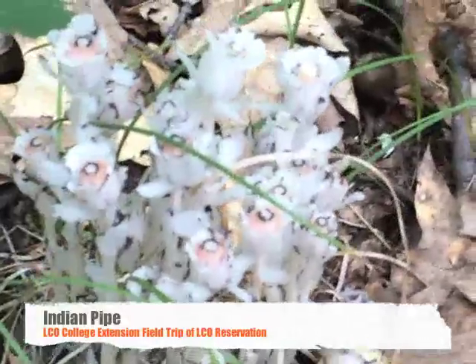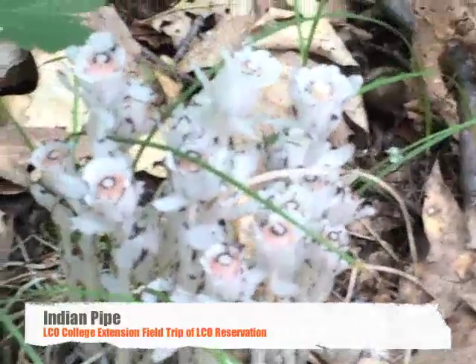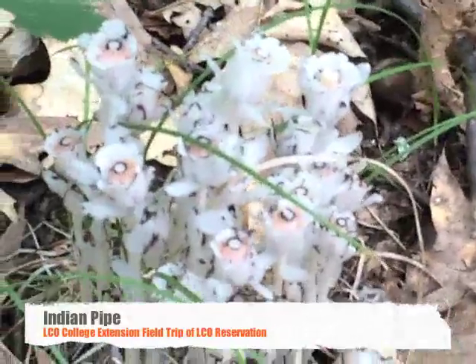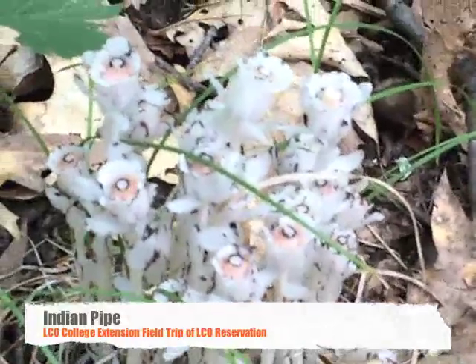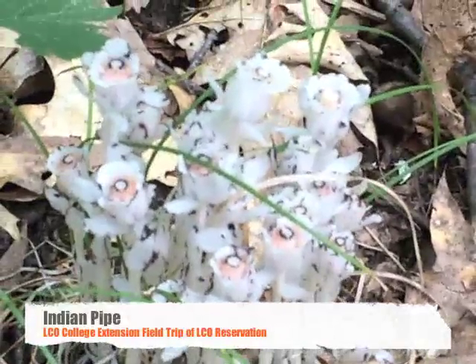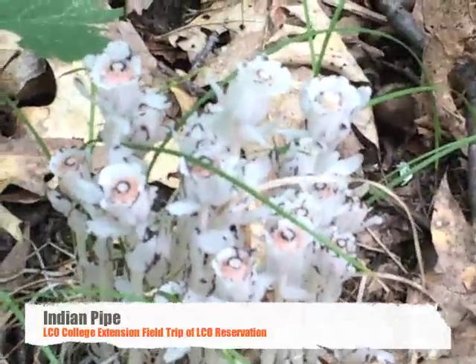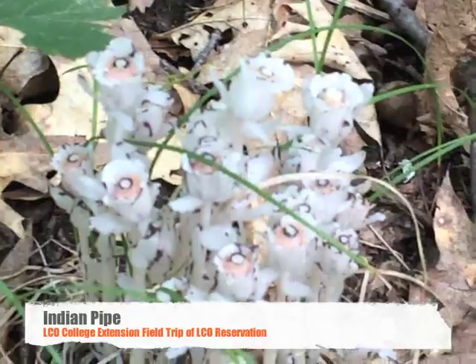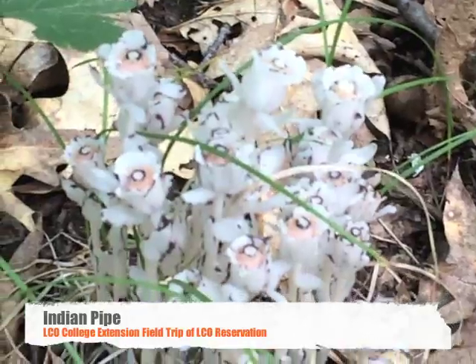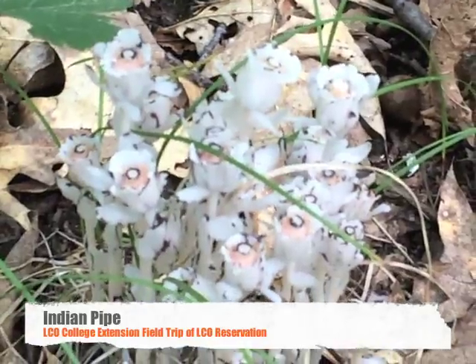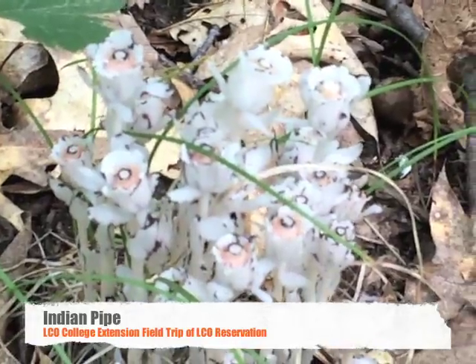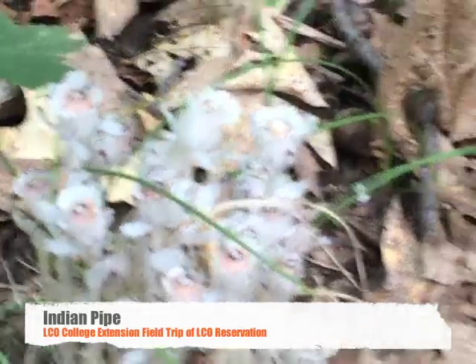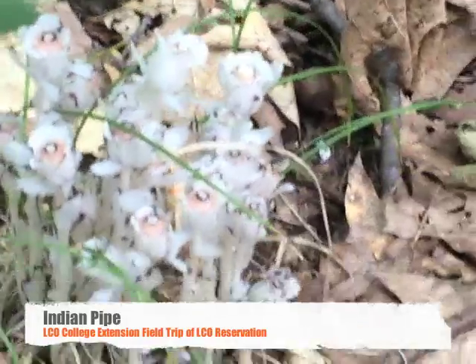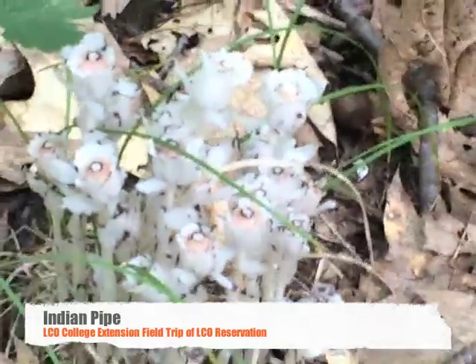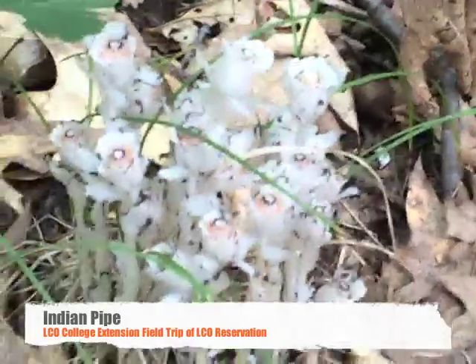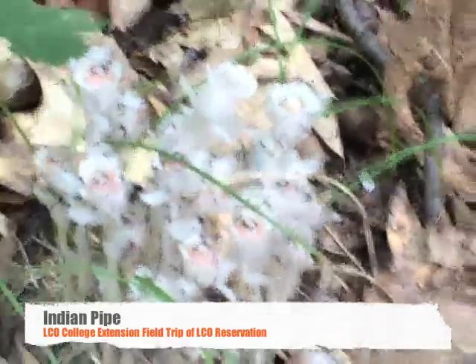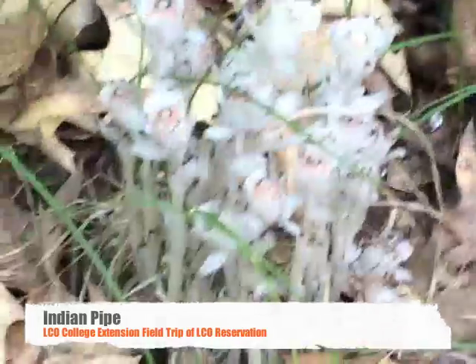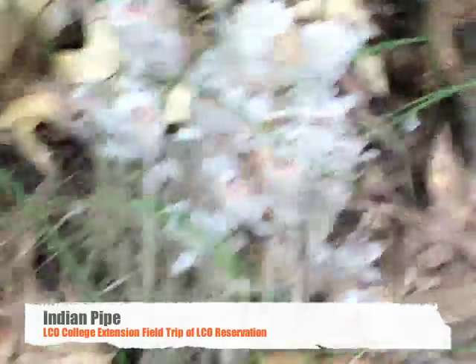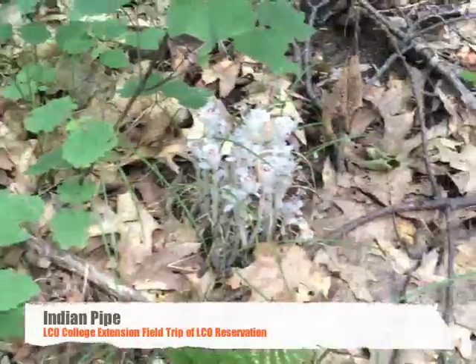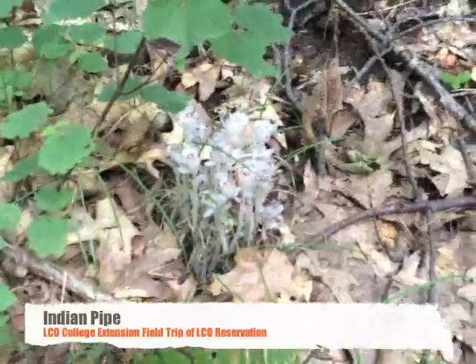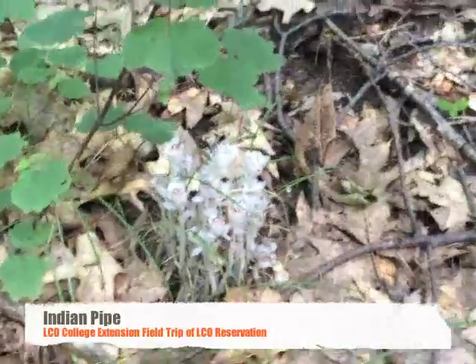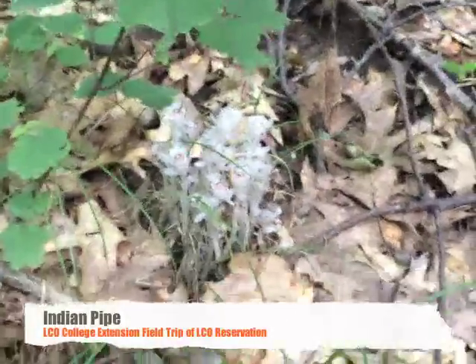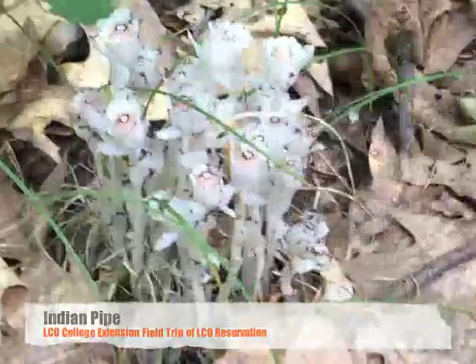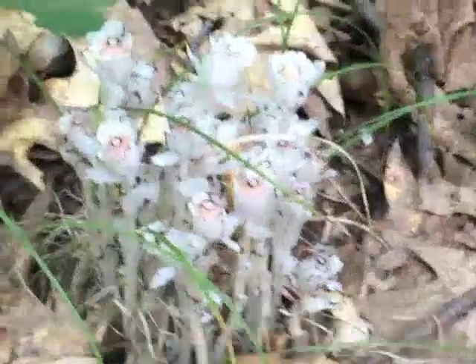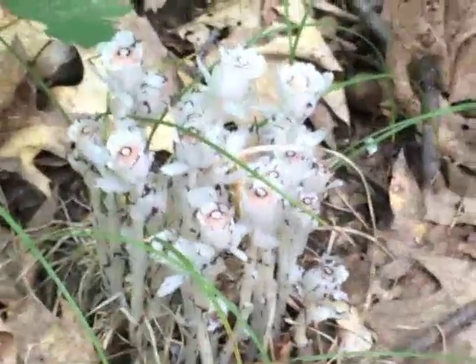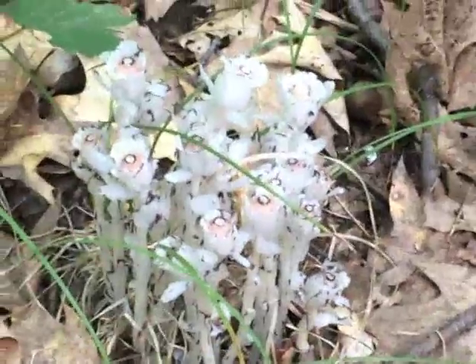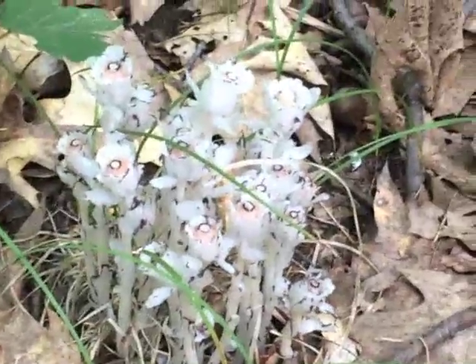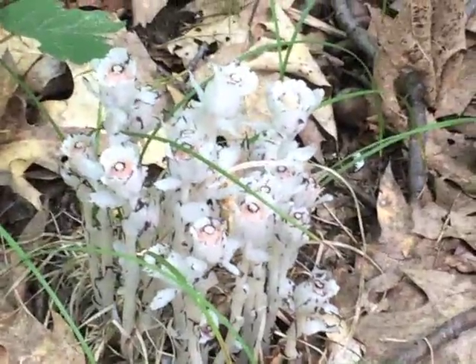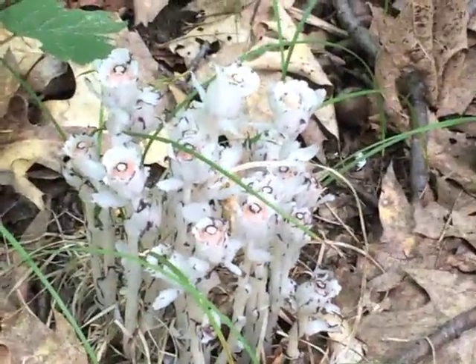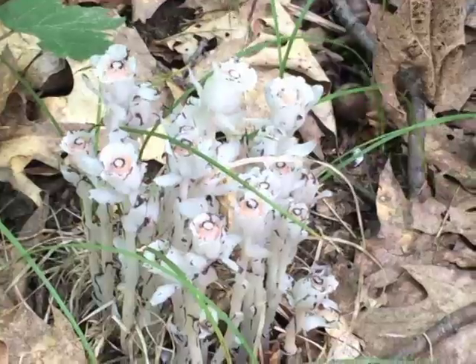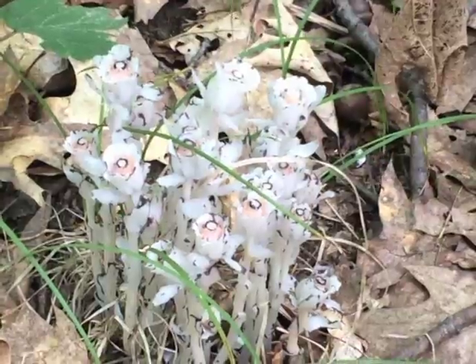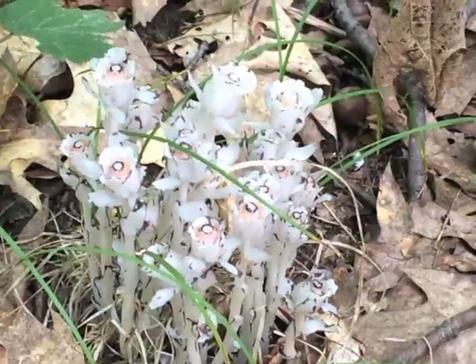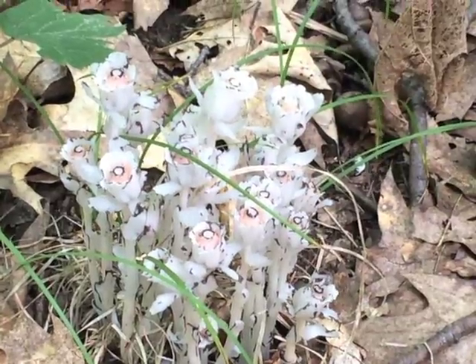These start as a blueberry flower shape — like white bells — but then as they ripen they turn upright like that. They're called Indian pipes. They're in the heath family, related to blueberries and azaleas and things like that.